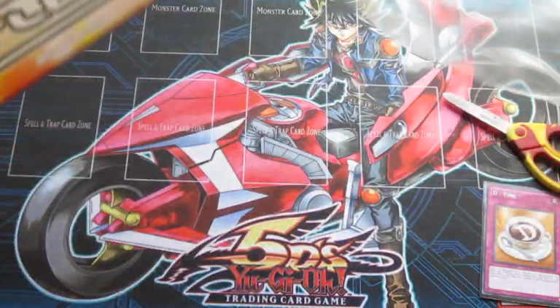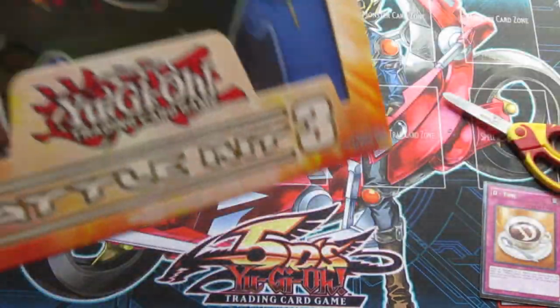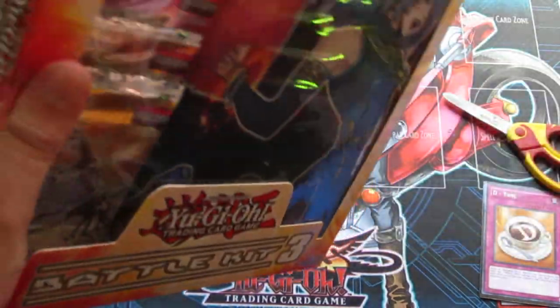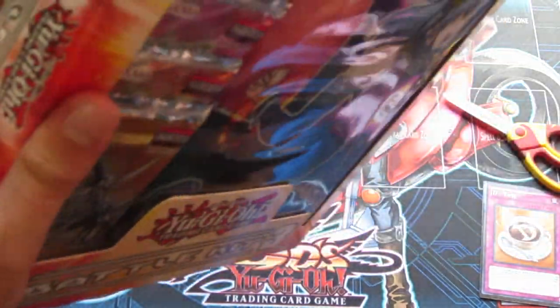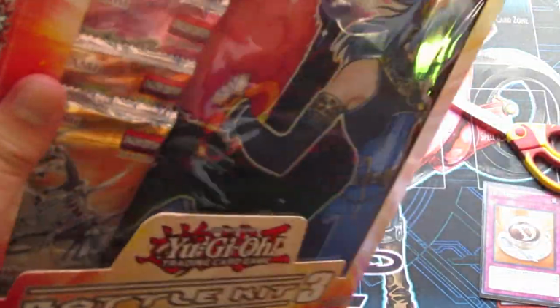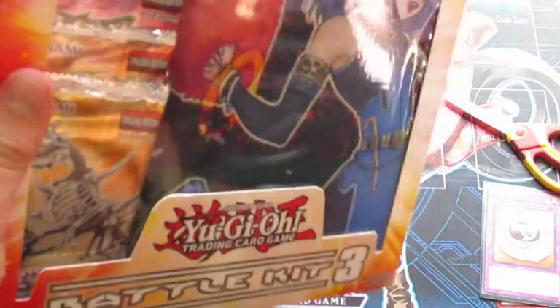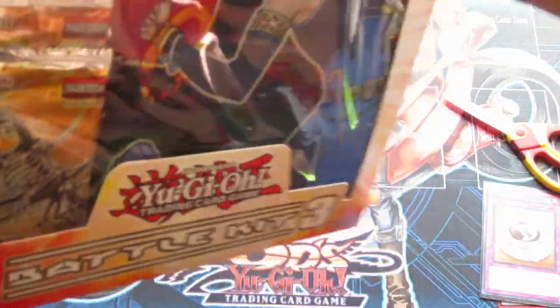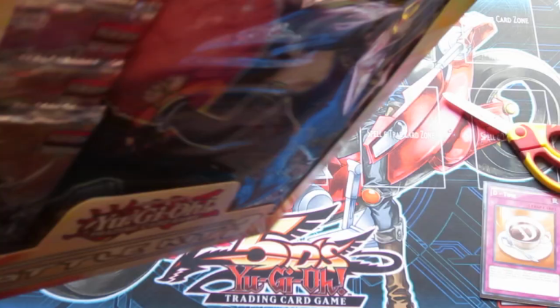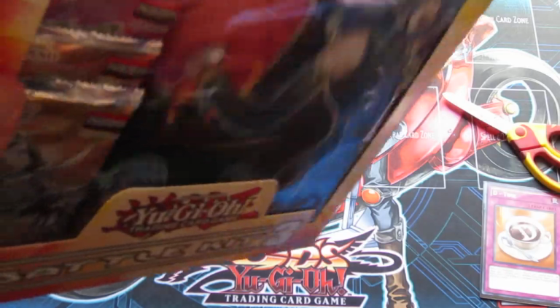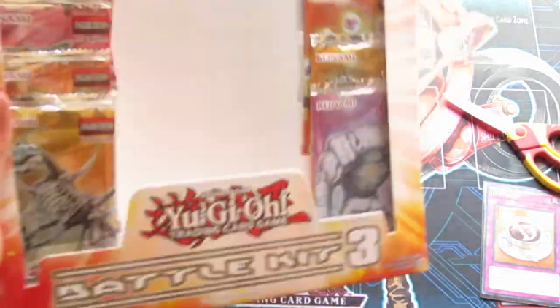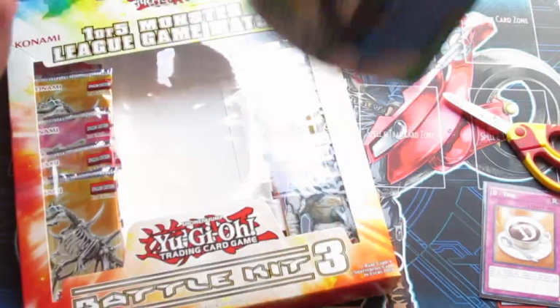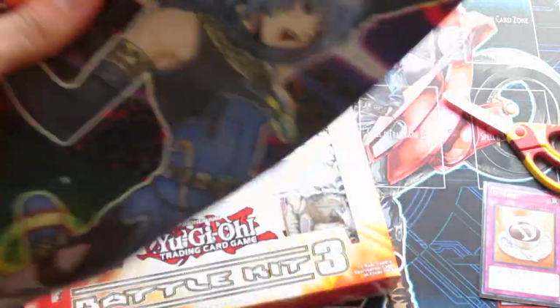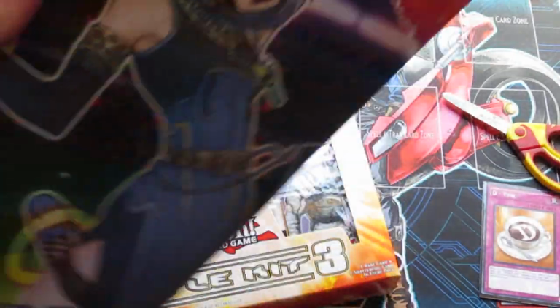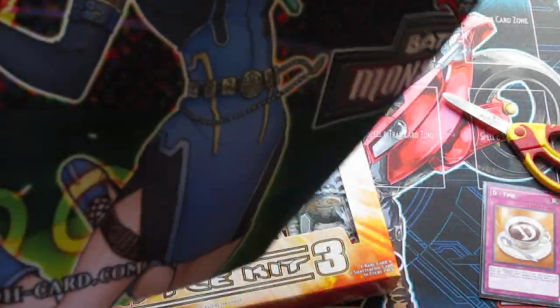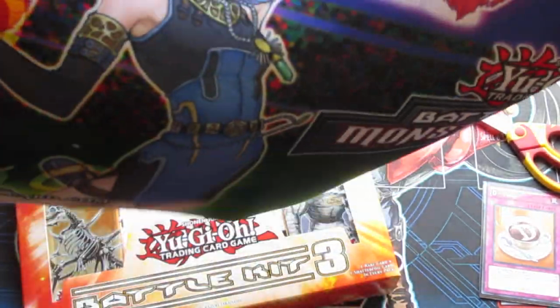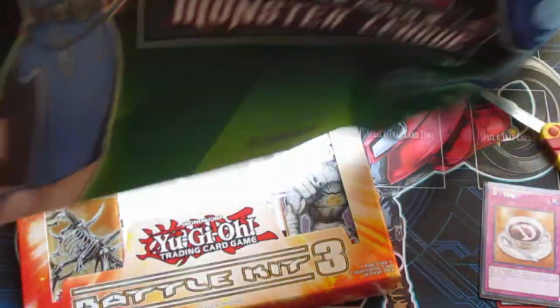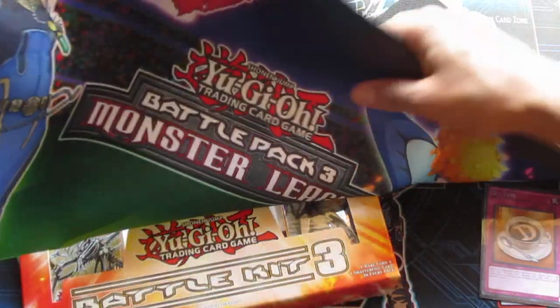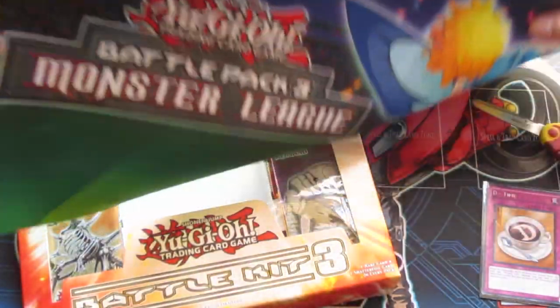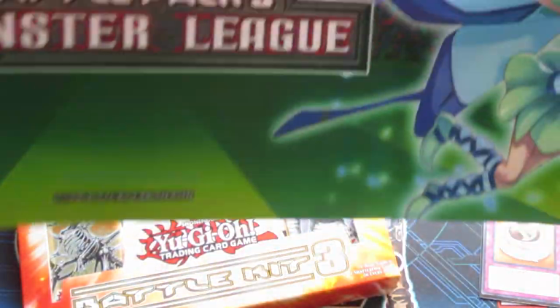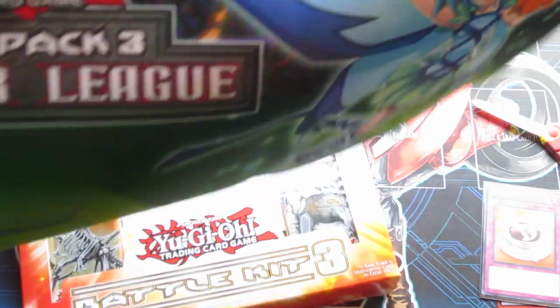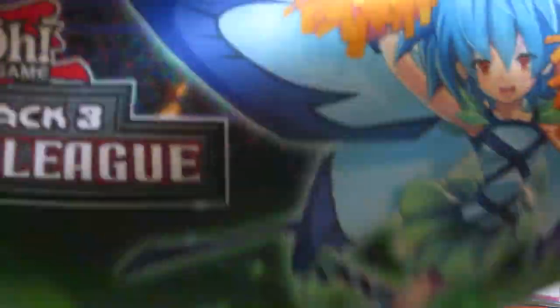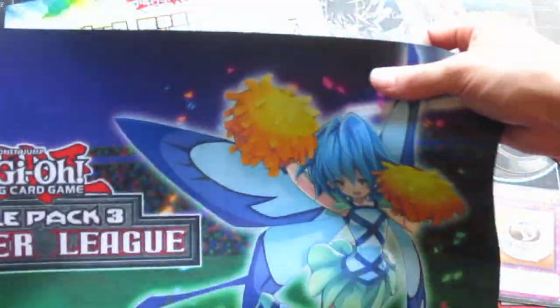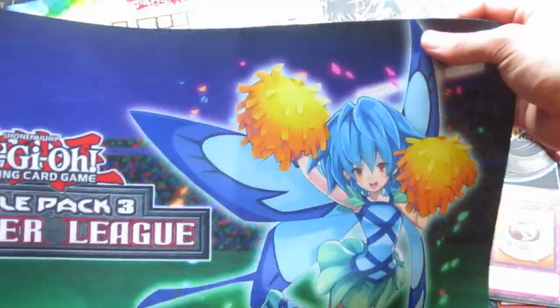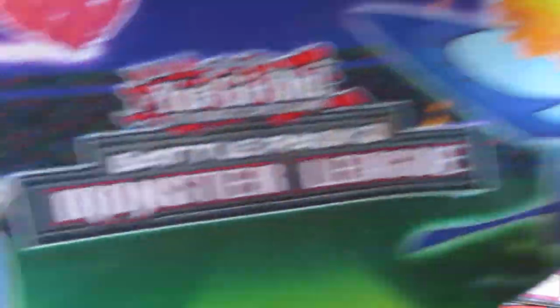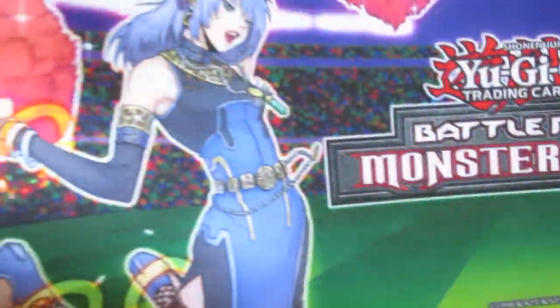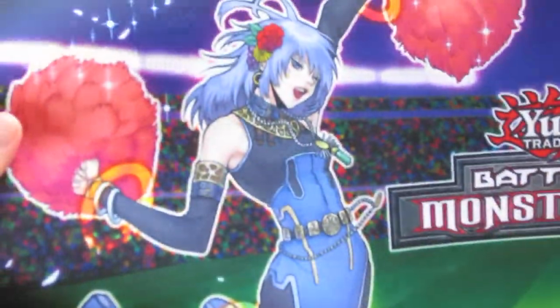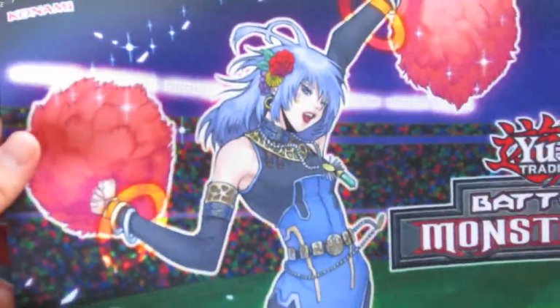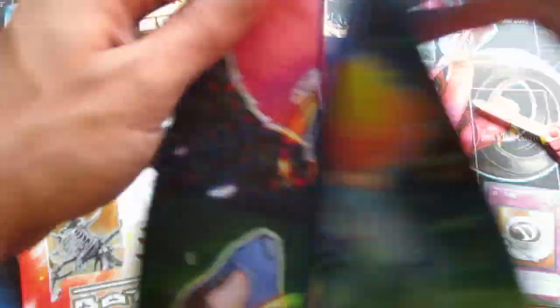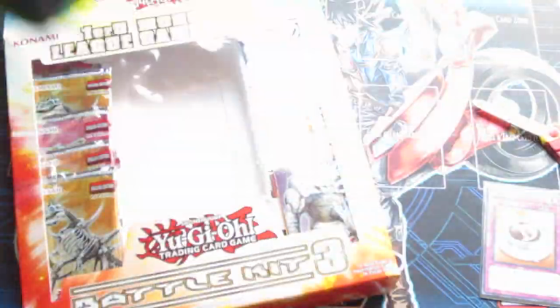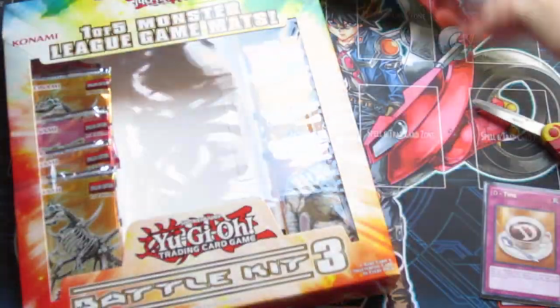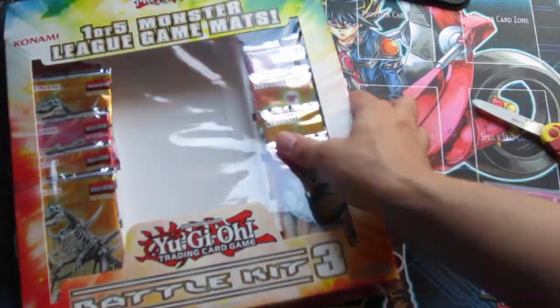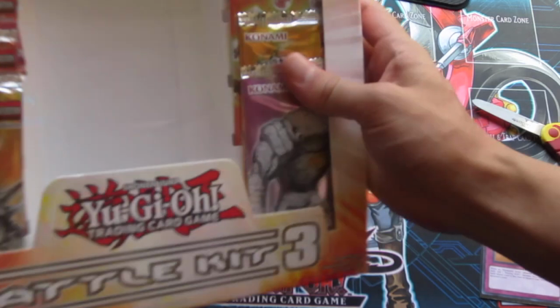Hopefully this one will redeem it by getting the Ghost Trick card — that card is like so hard to get, I mean it is impossible. So I'll show you guys the sick mat. I actually really like this mat. Freya still looking pretty good, but we're here for the Battle Kit.